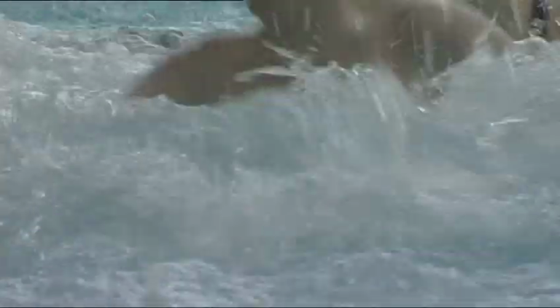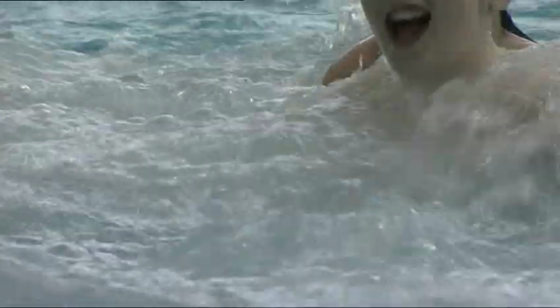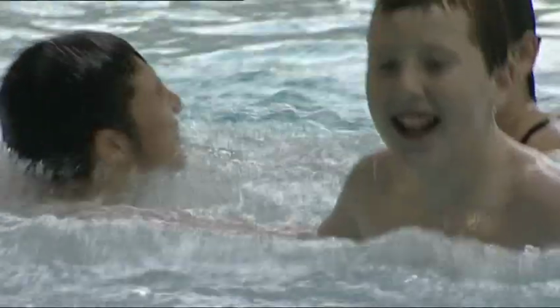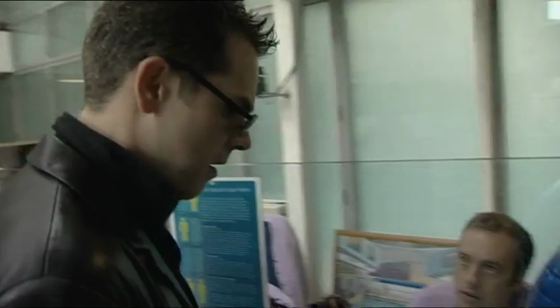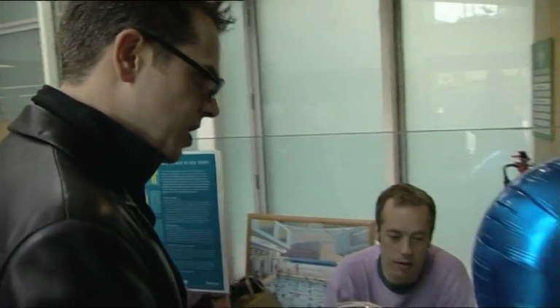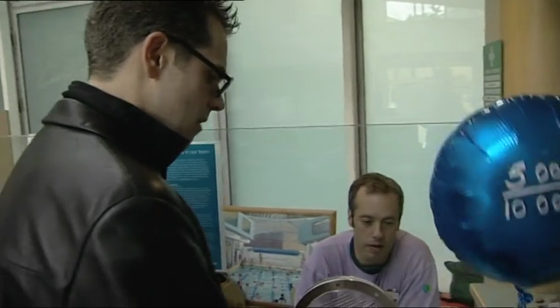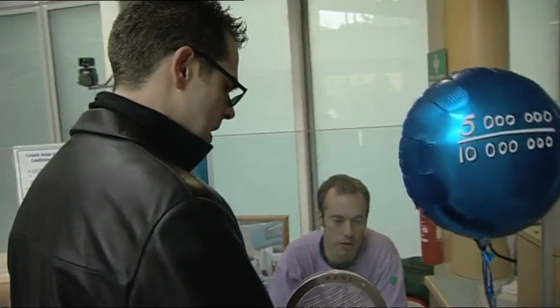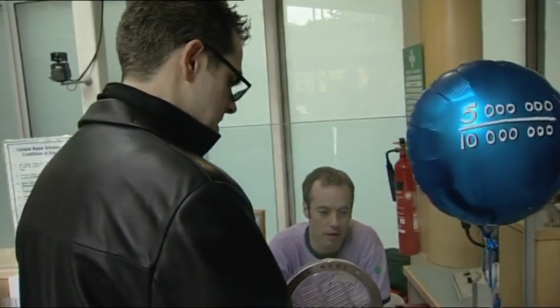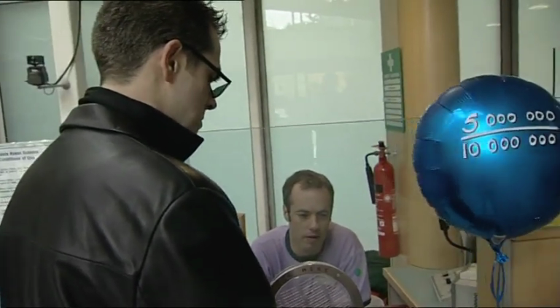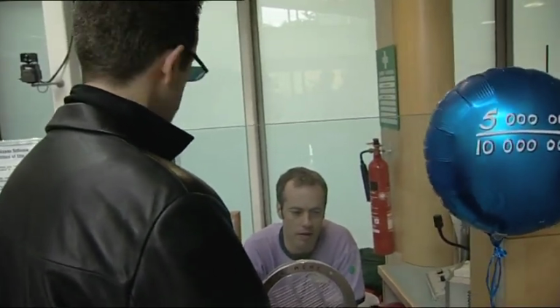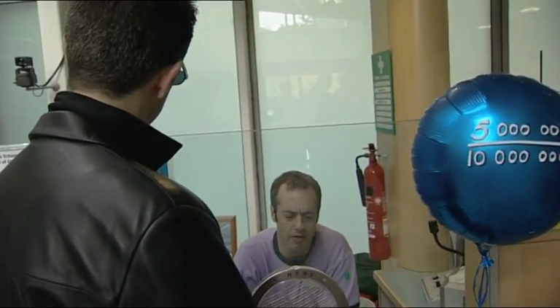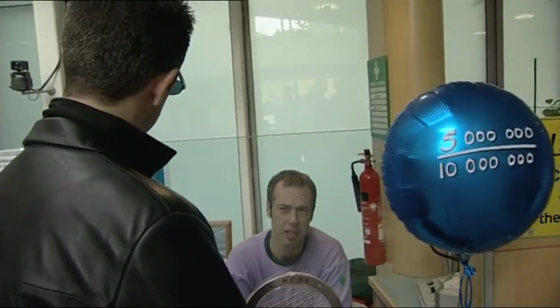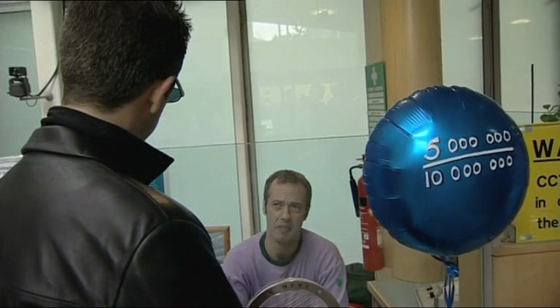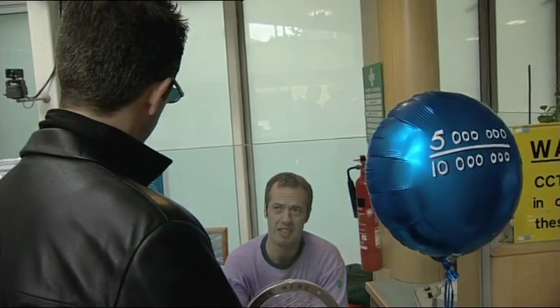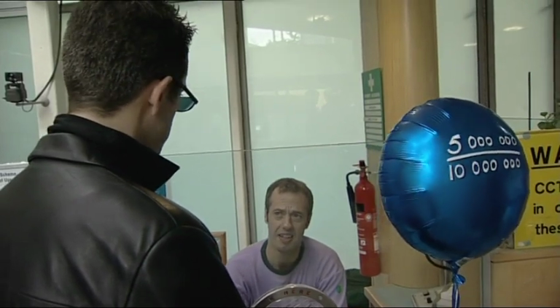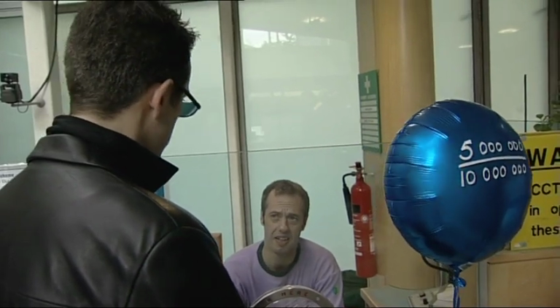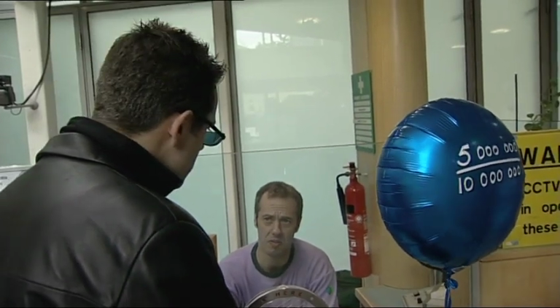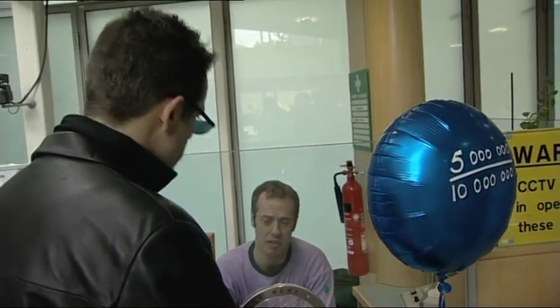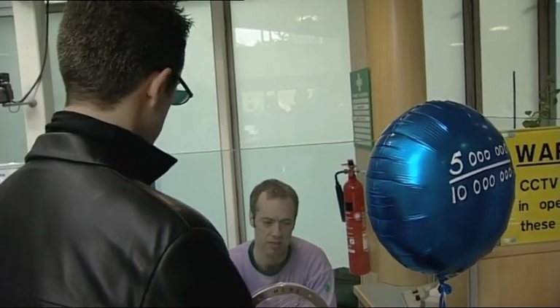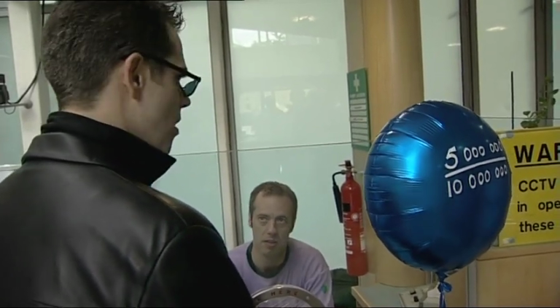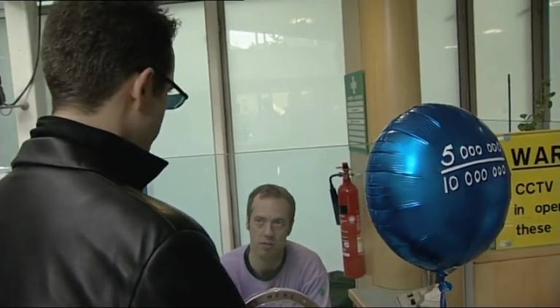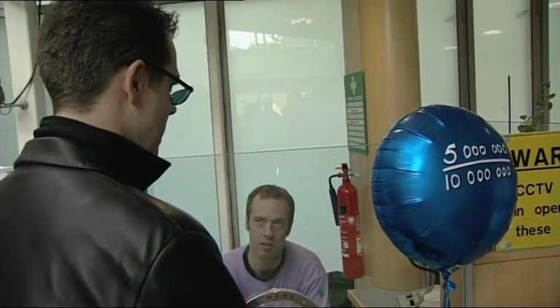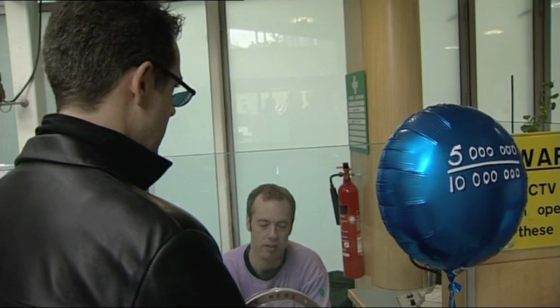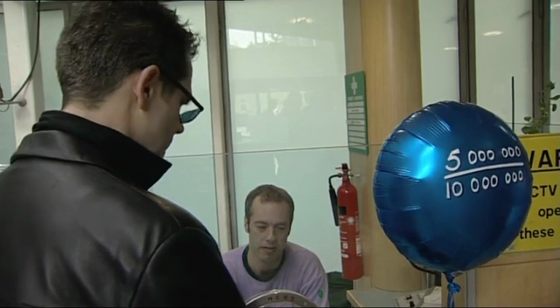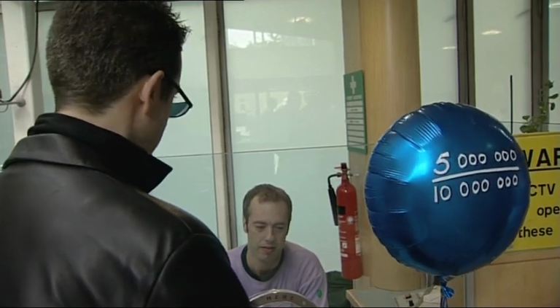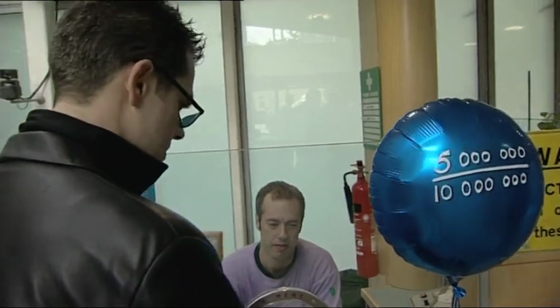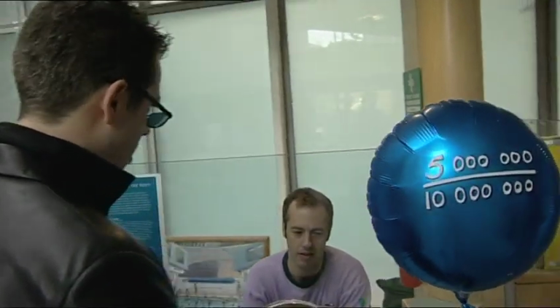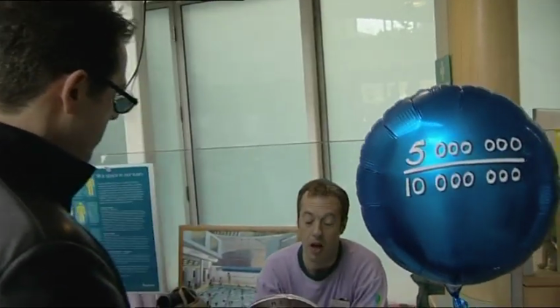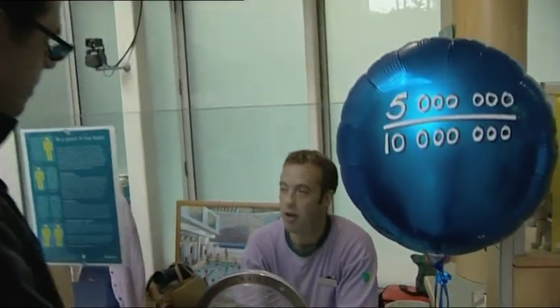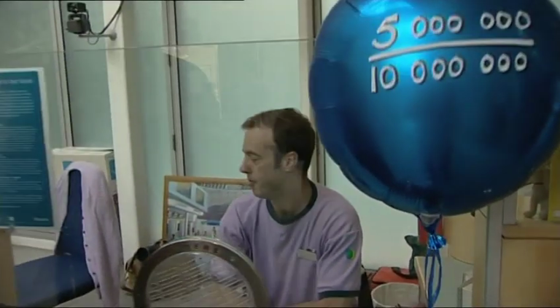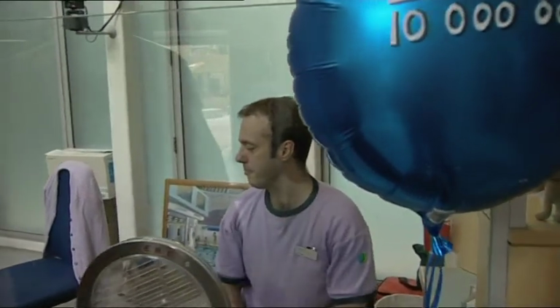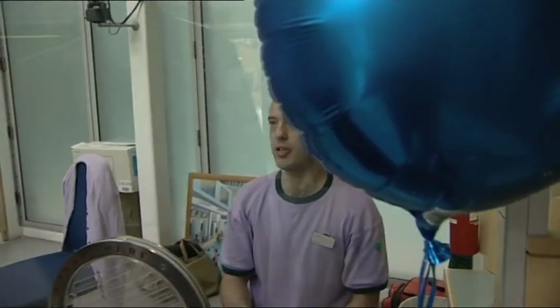I'd like an adult swim and also five million ten millionths. Five million ten millionths? I don't know what you mean. Five million ten millionths — it's the same as a half. I'll show you that.